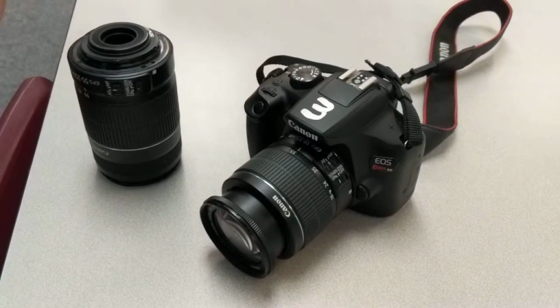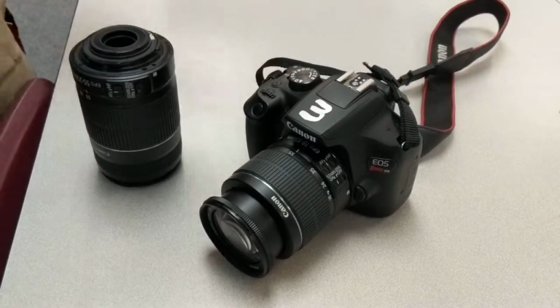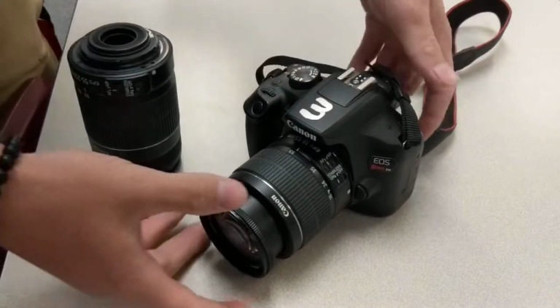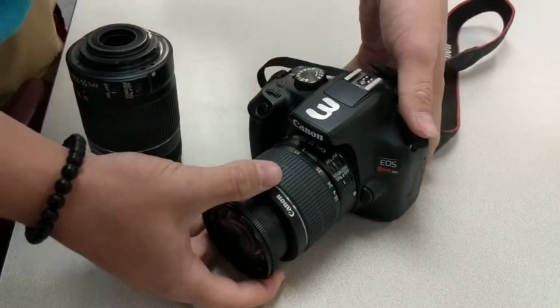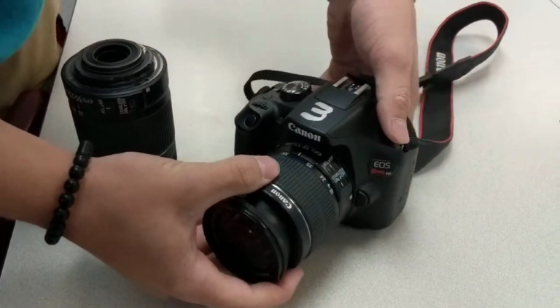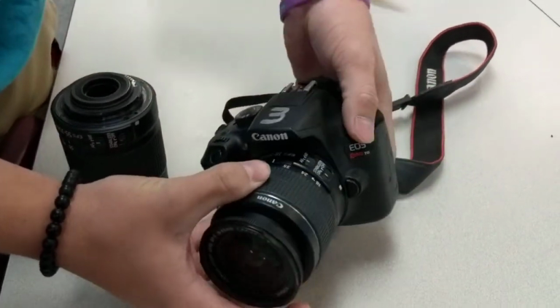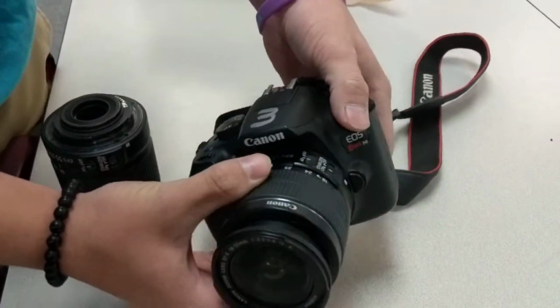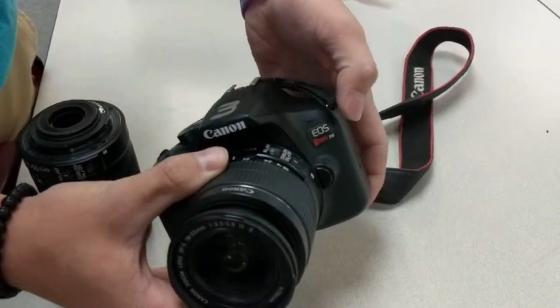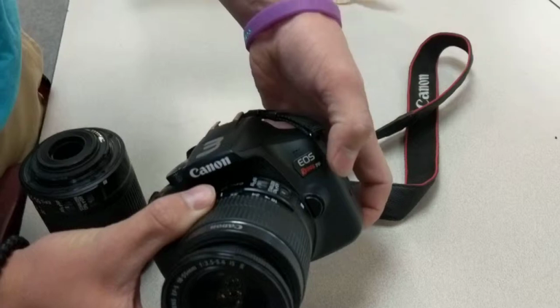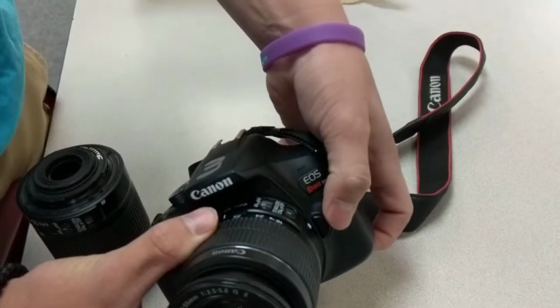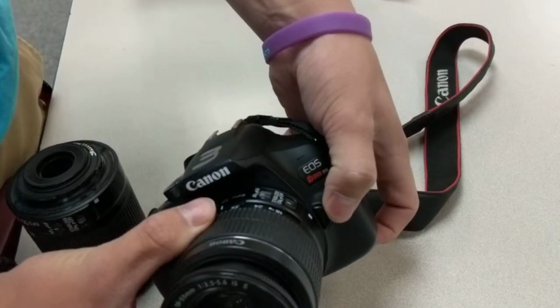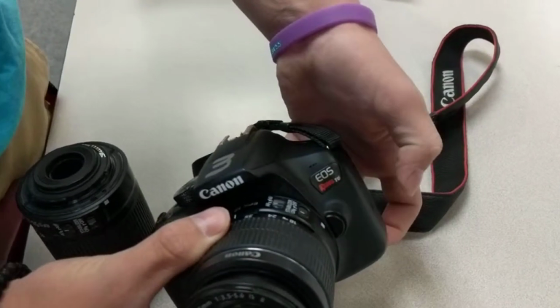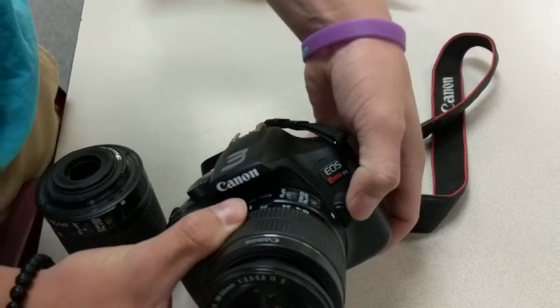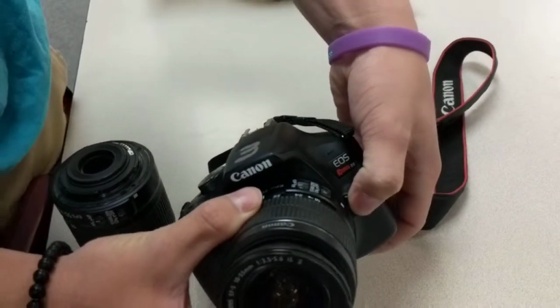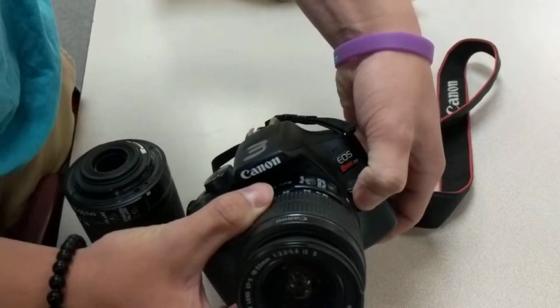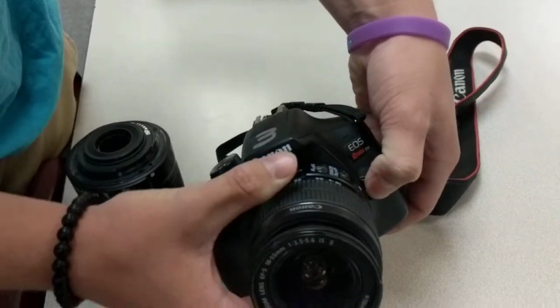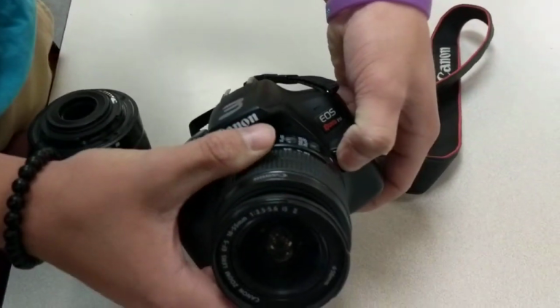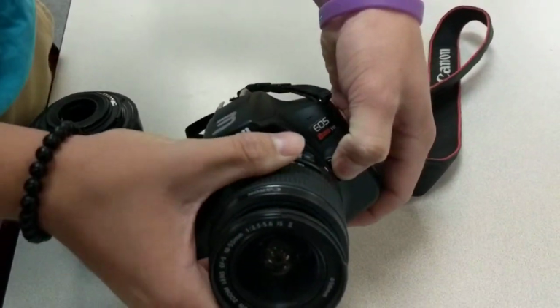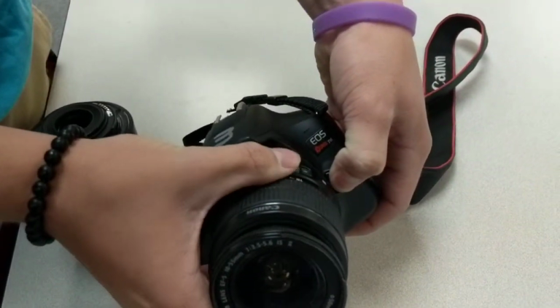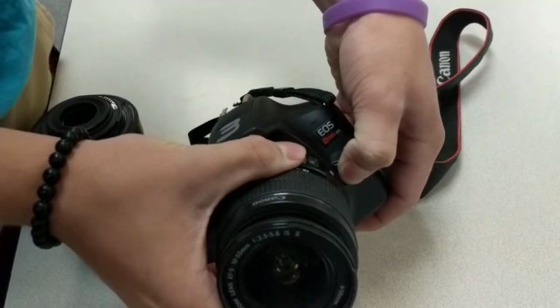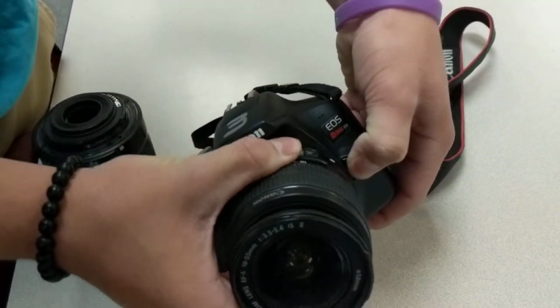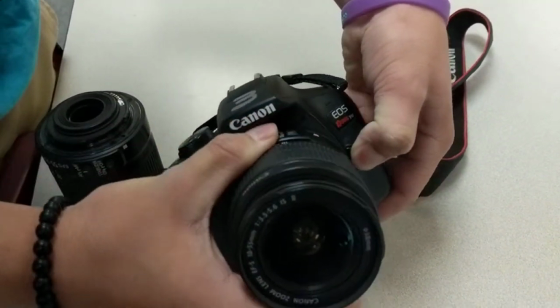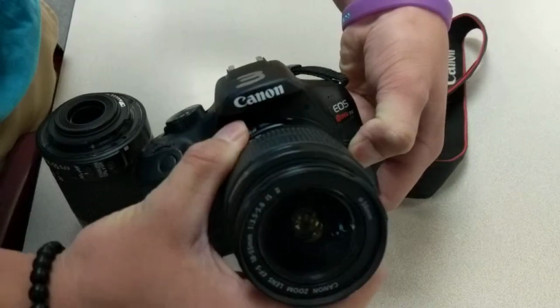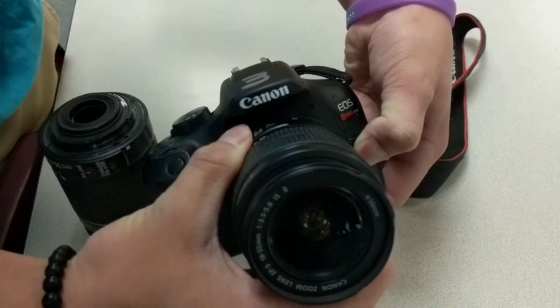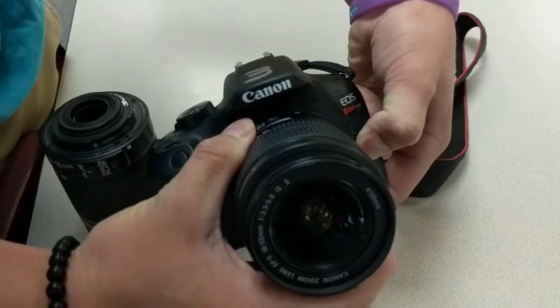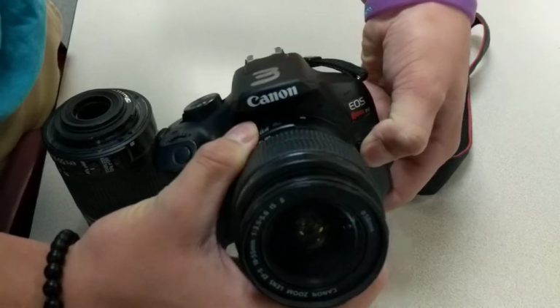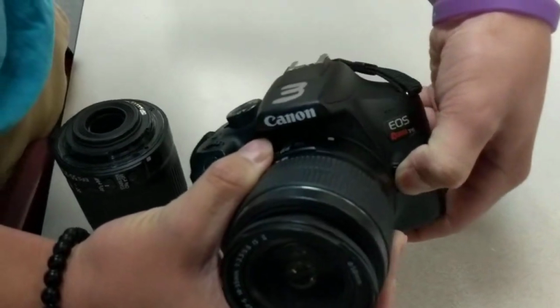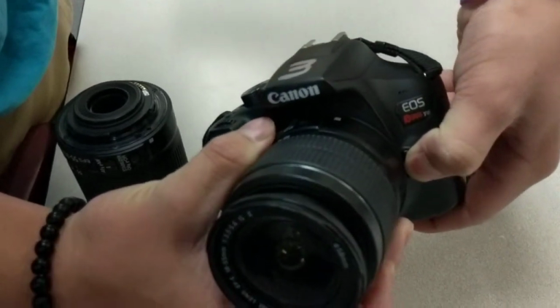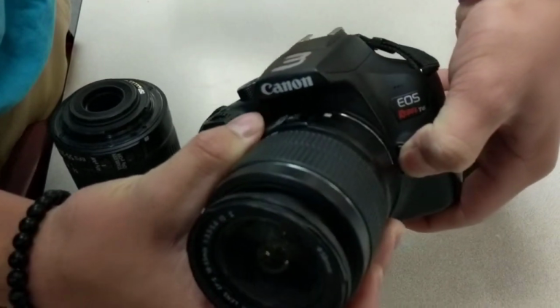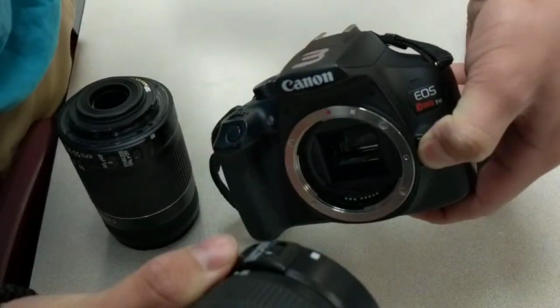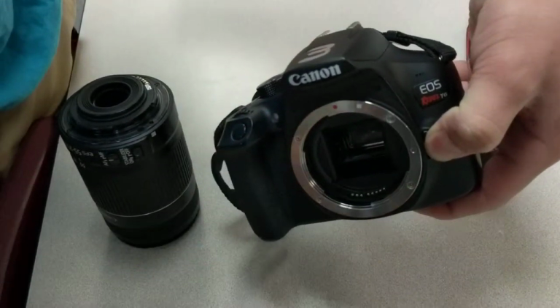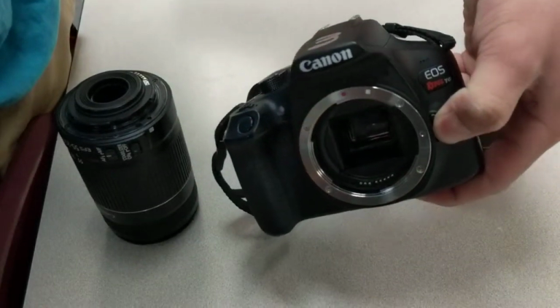What you're going to do is just grab the camera. You can see you've got this little button here on the side. You're going to push that and hold that button in, and then twist the lens away from the button, and then just pull it right off just like that.